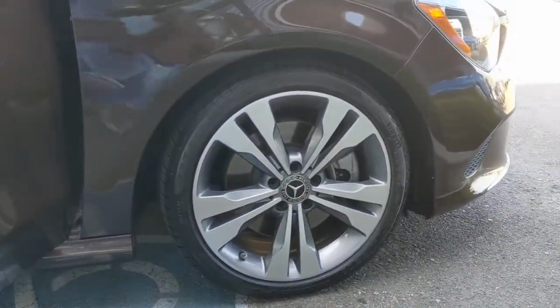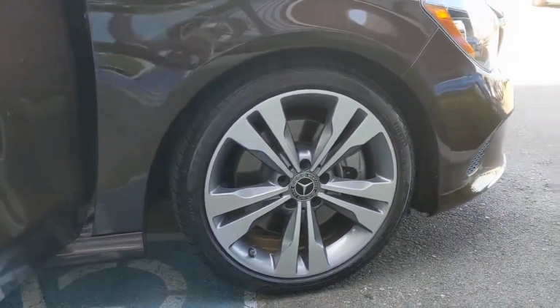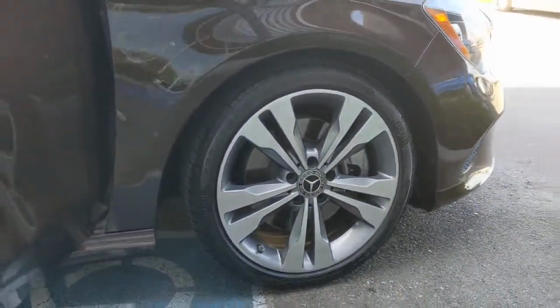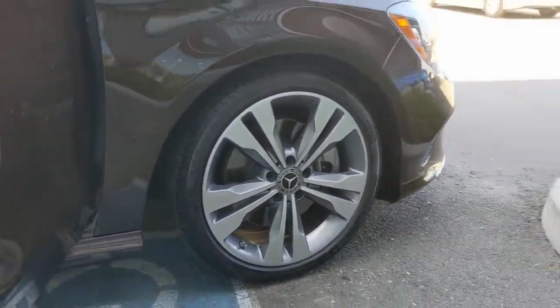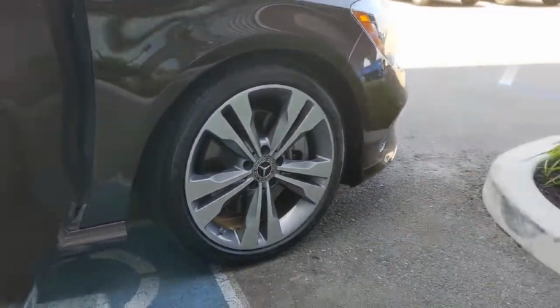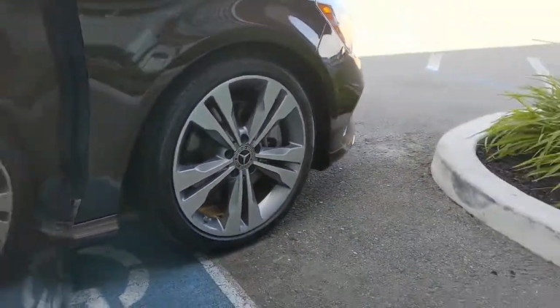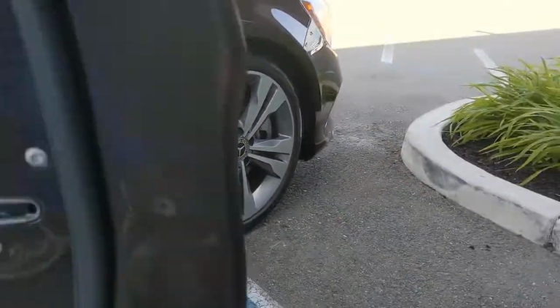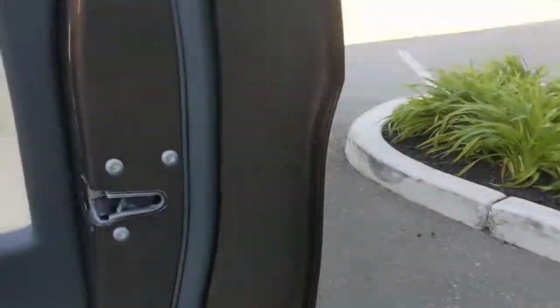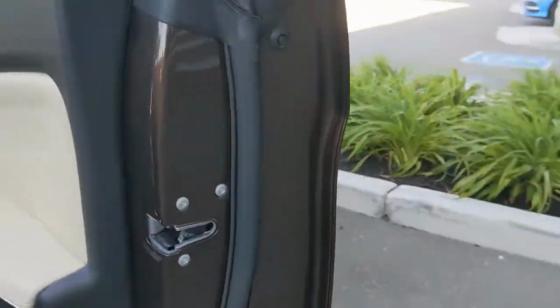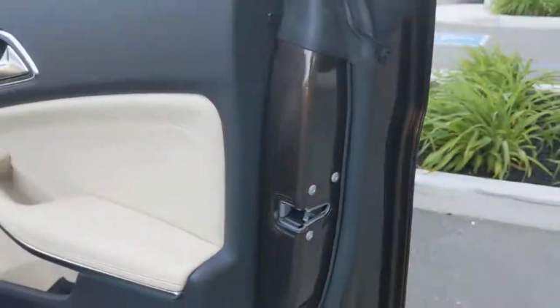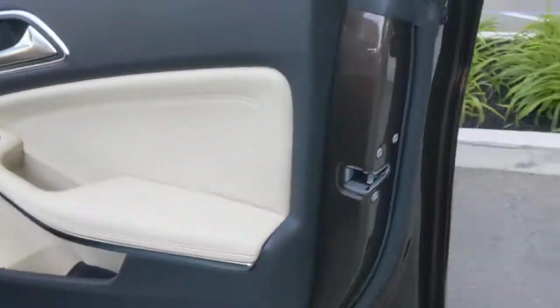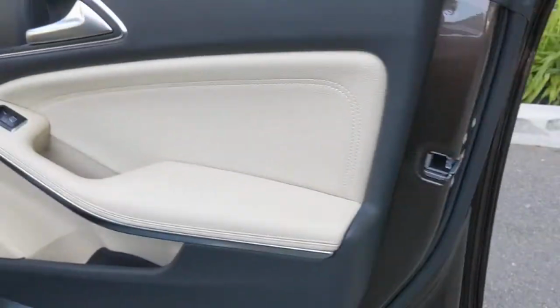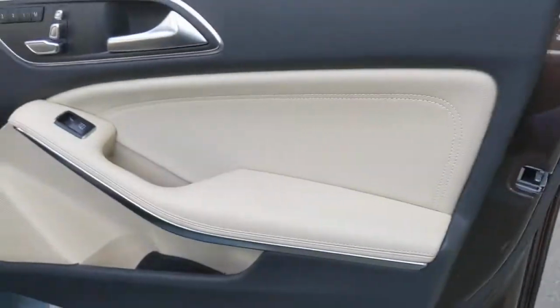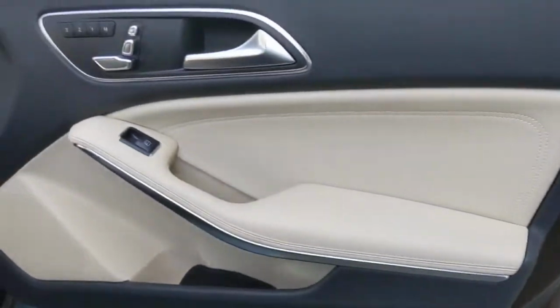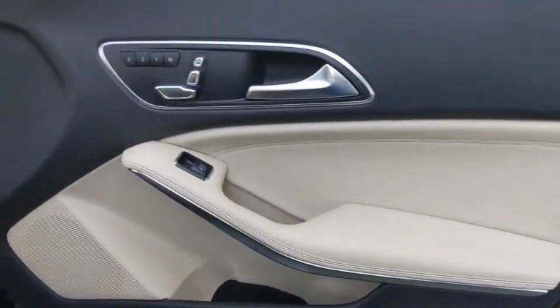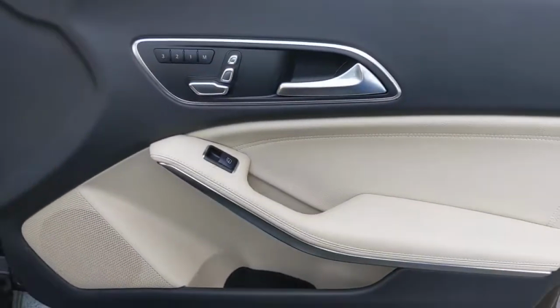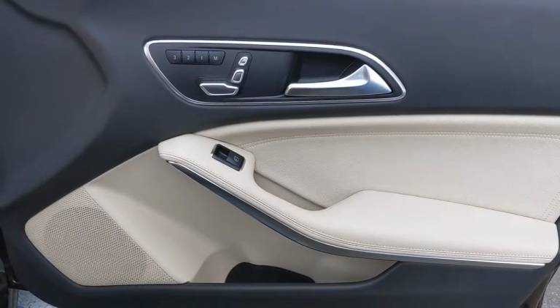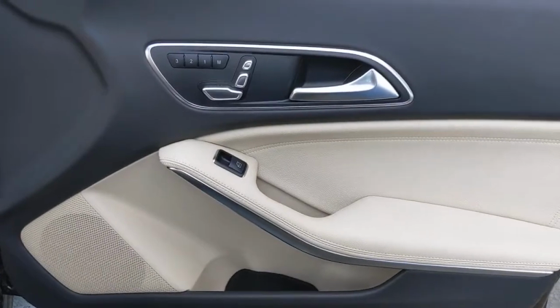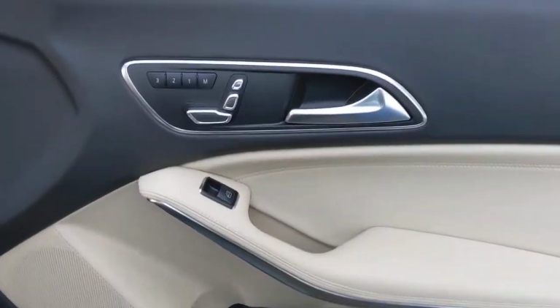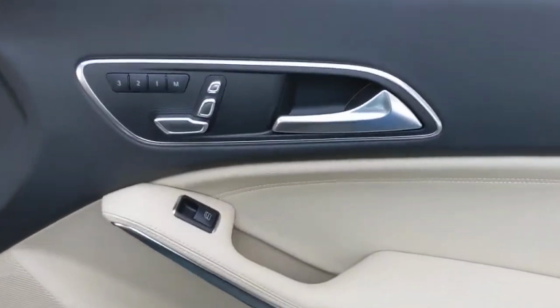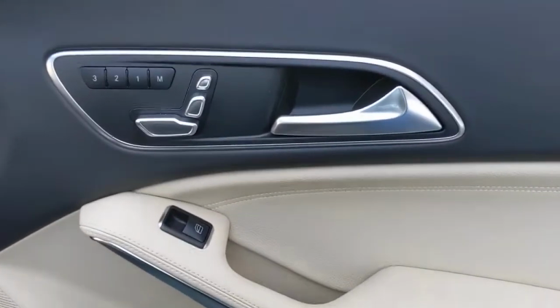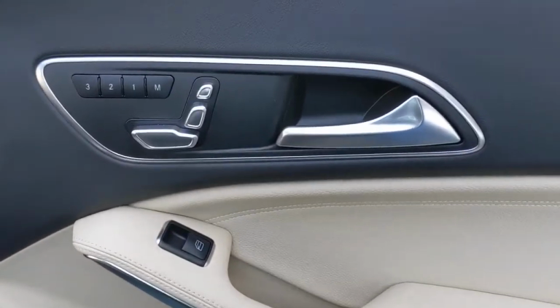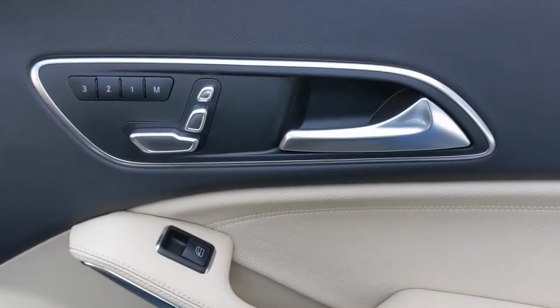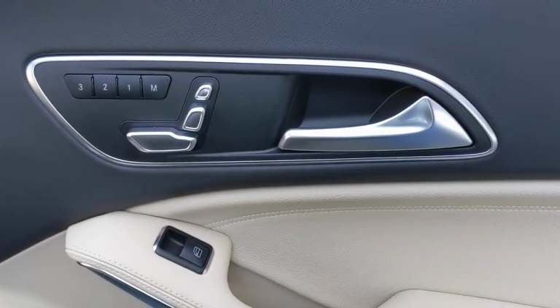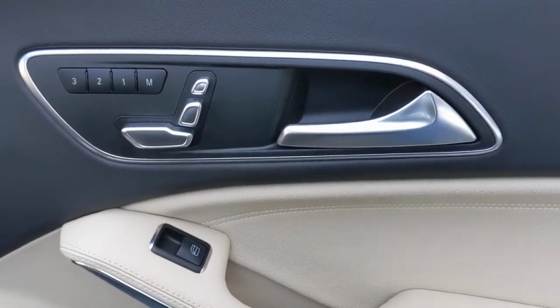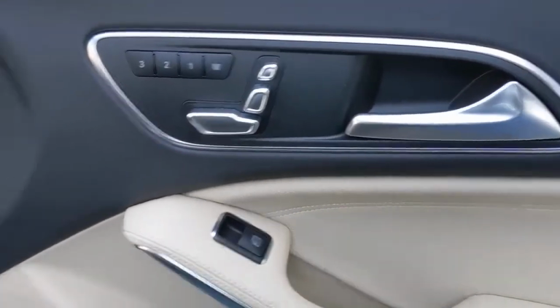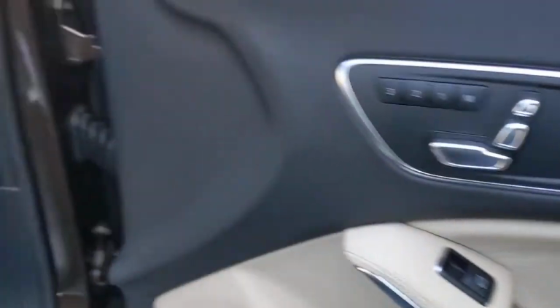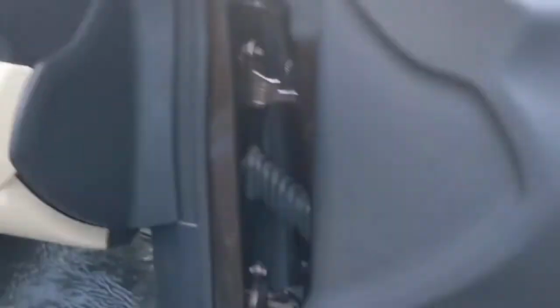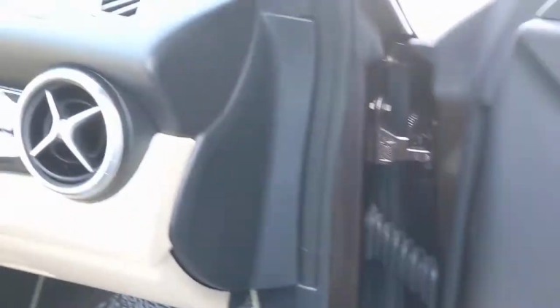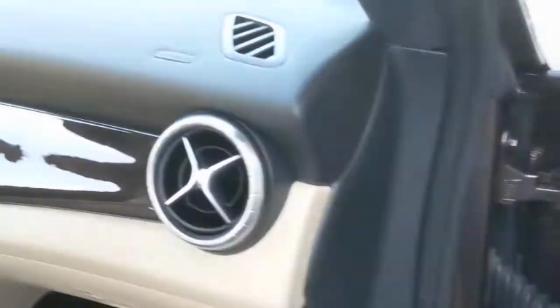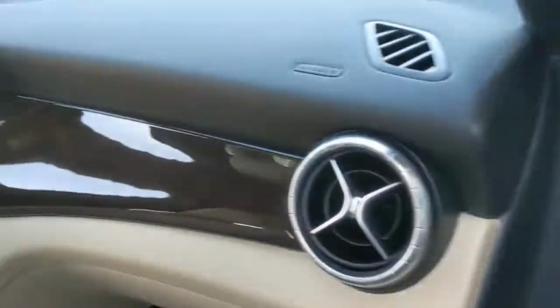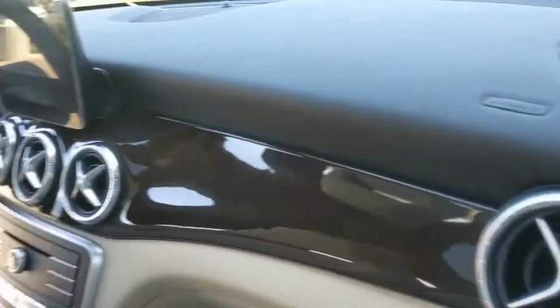Equipped with a long list of standard amenities, connectivity and safety features, as well as available all-wheel drive, this sleek 4-door elevates your daily drive.